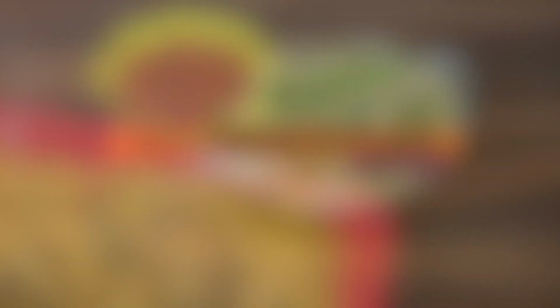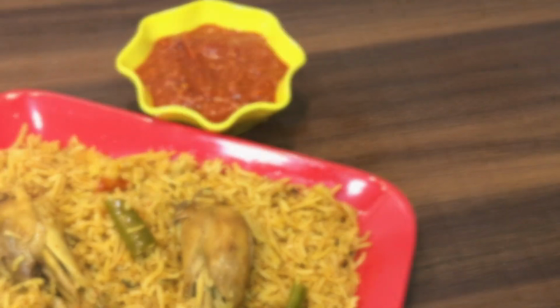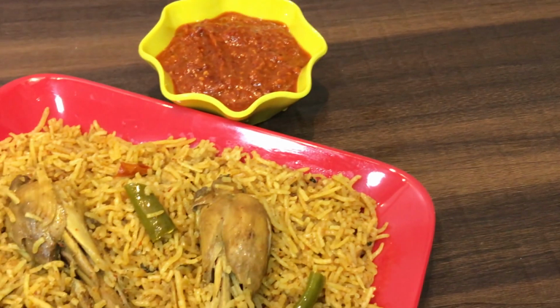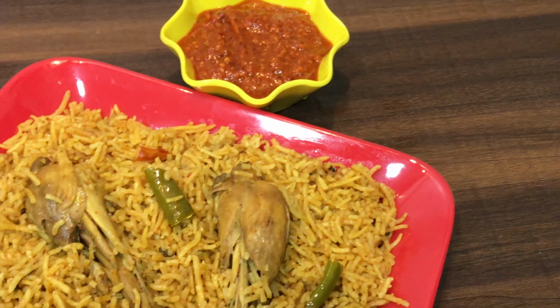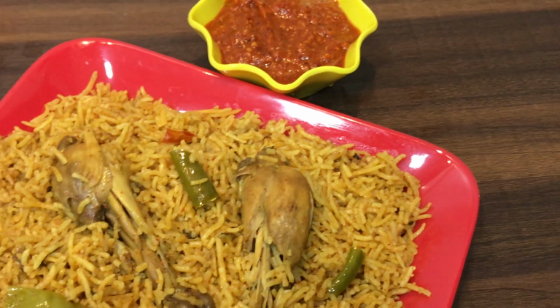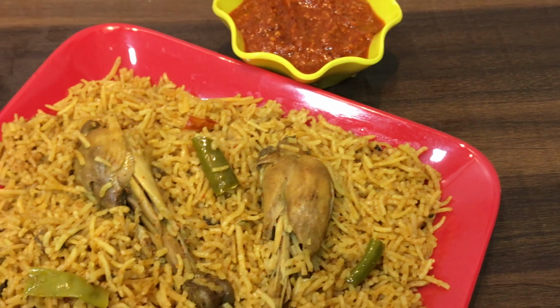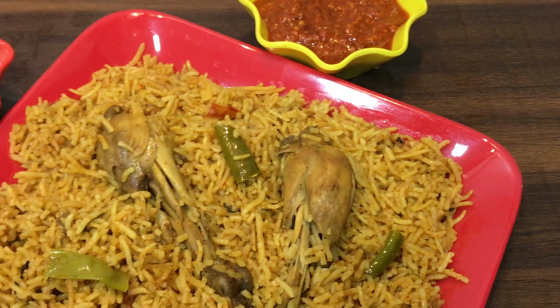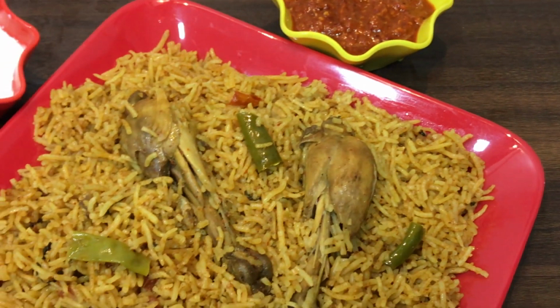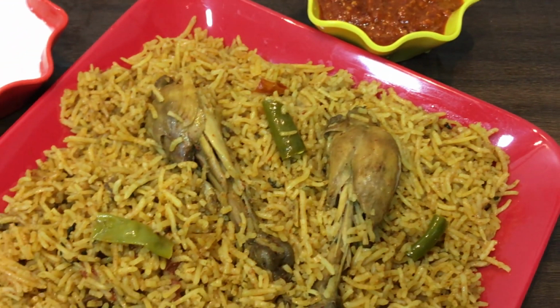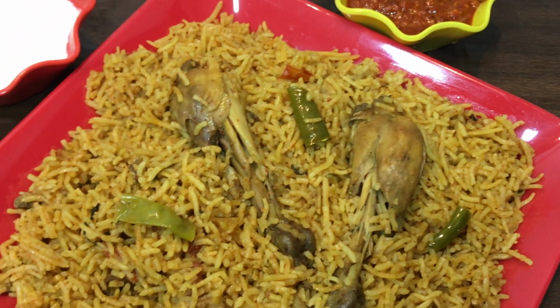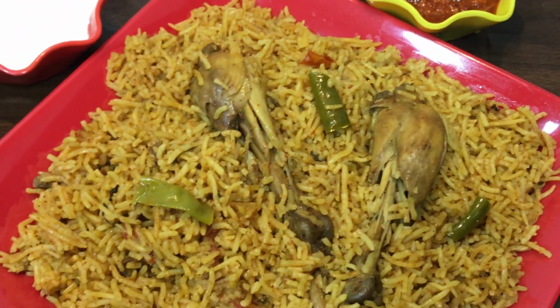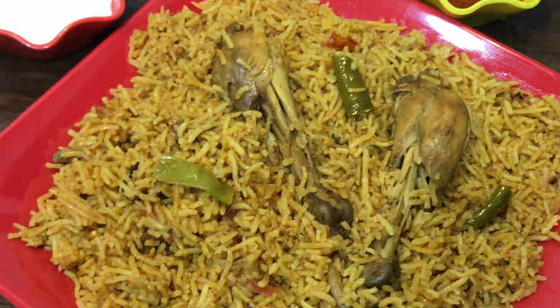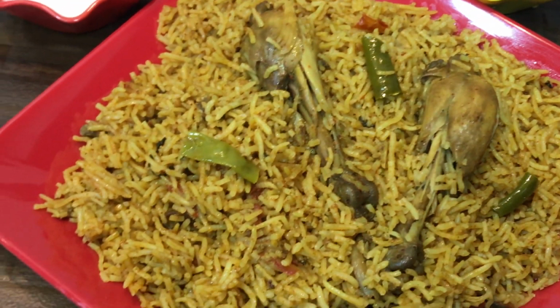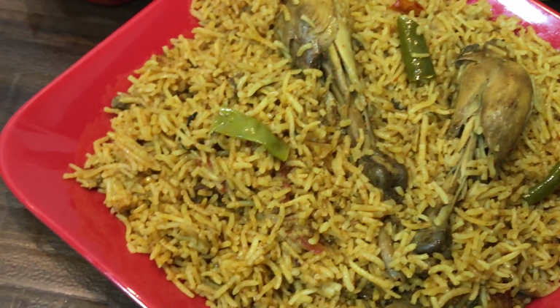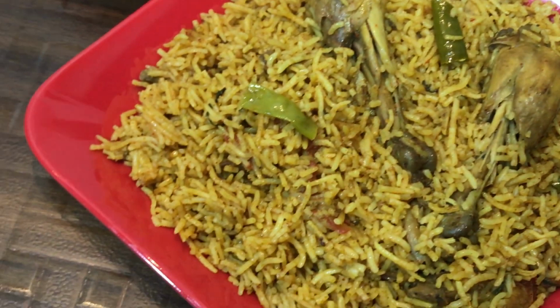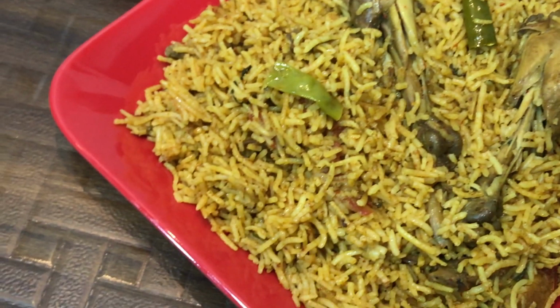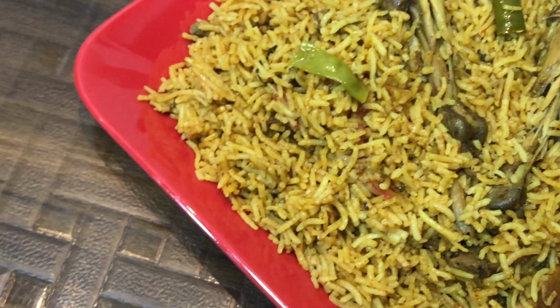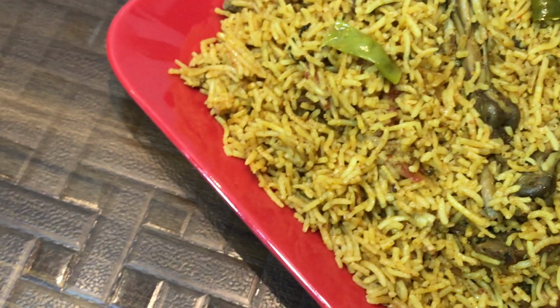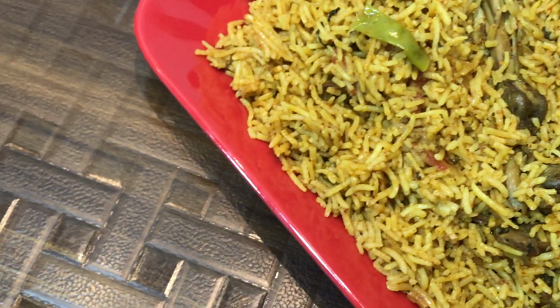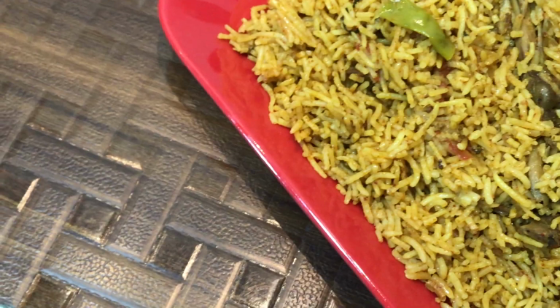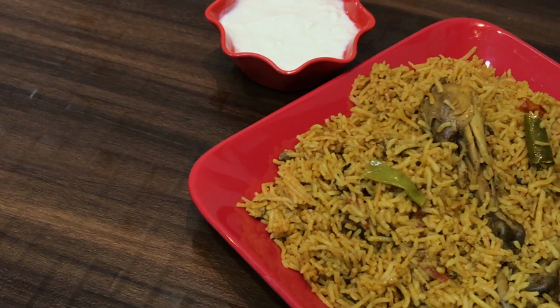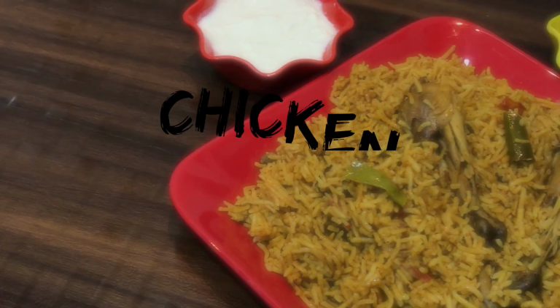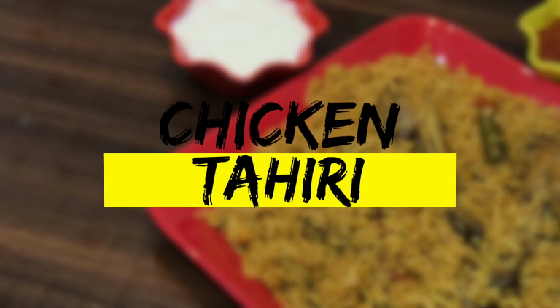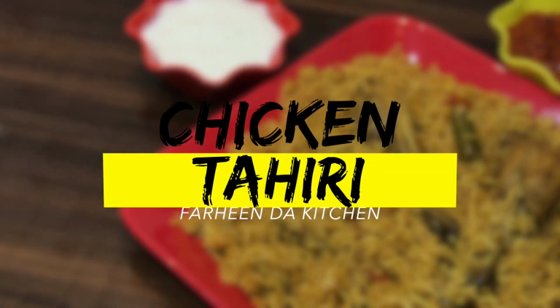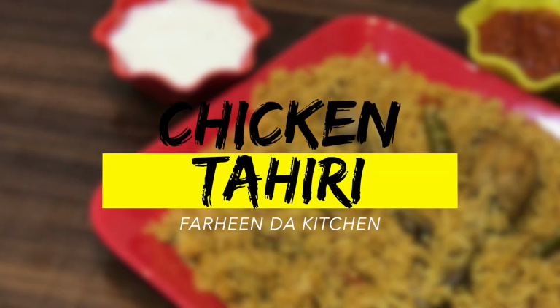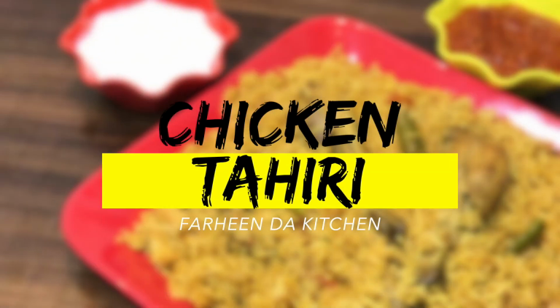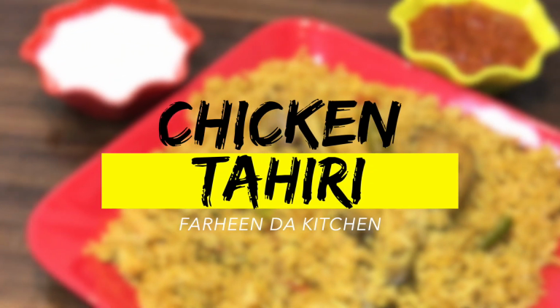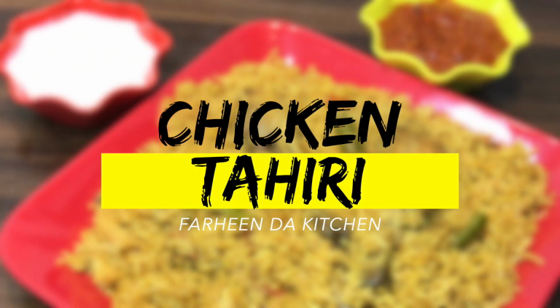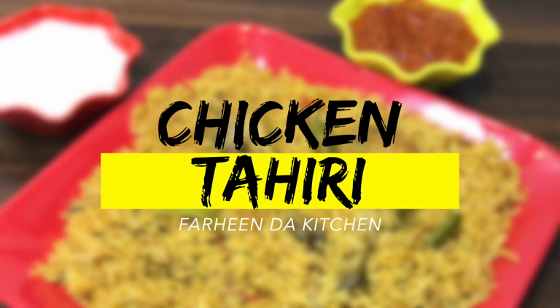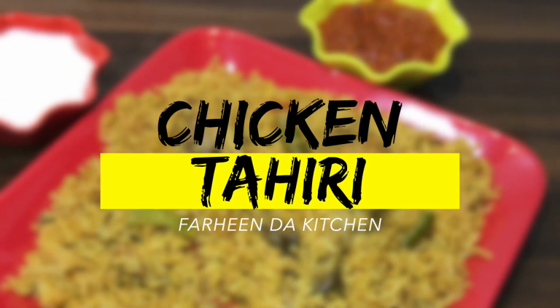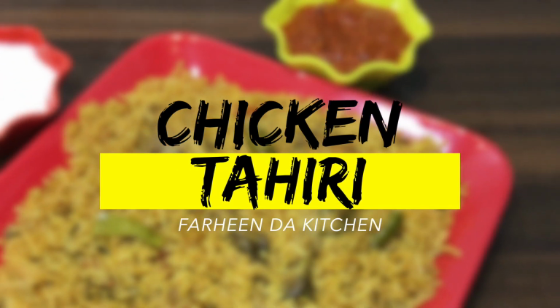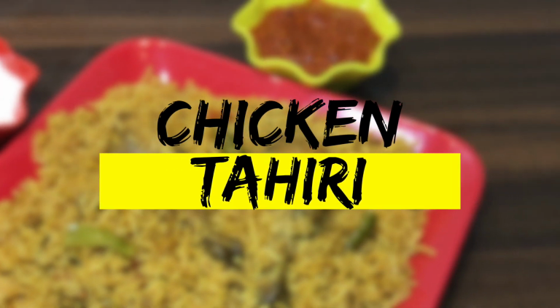Asalaam Alaikum! Hello and welcome back to Farheen the Kitchen. Today I am sharing a delicious and yummy recipe — Chicken Tahari. Let's check the ingredients.